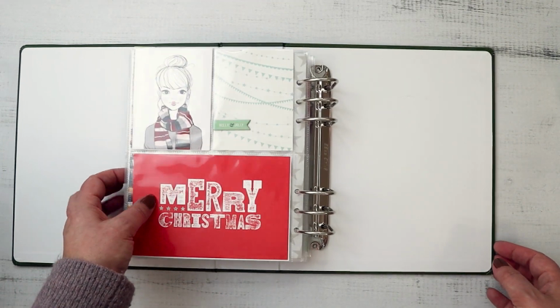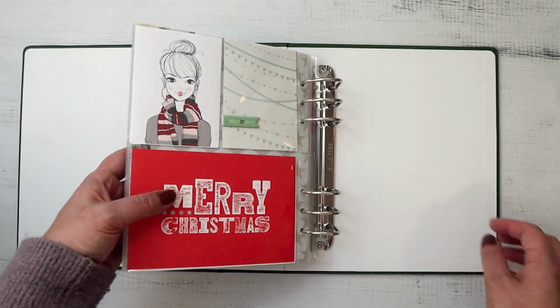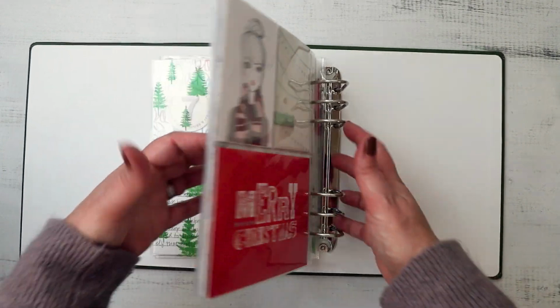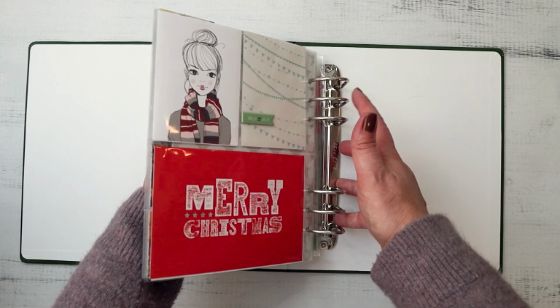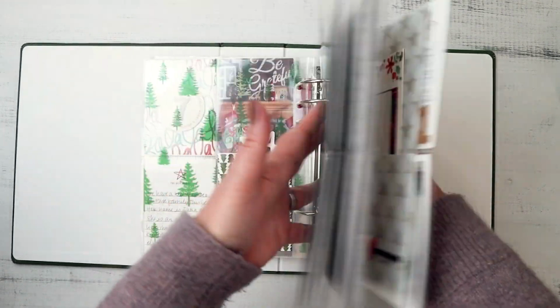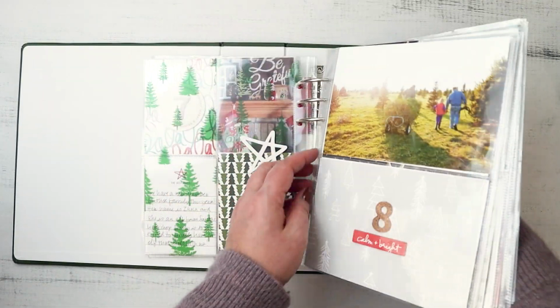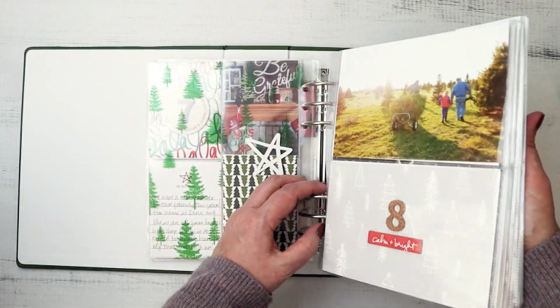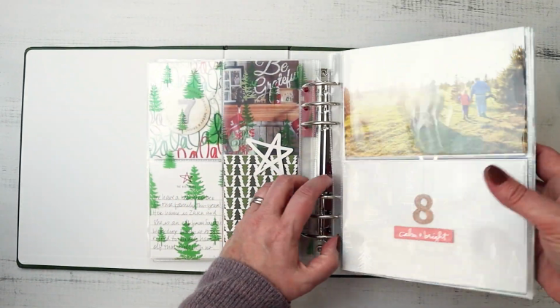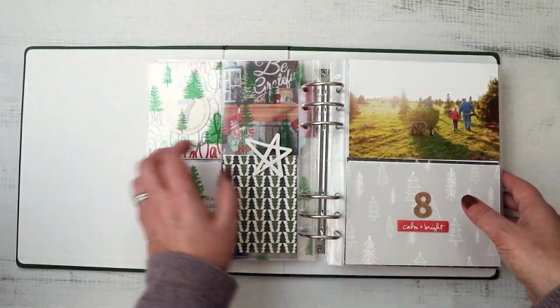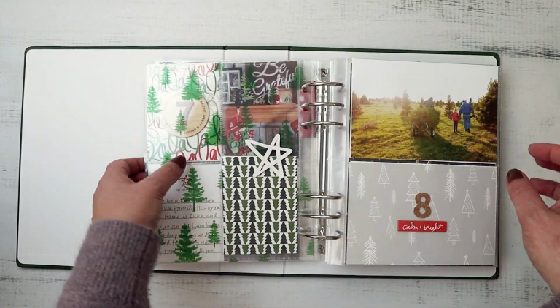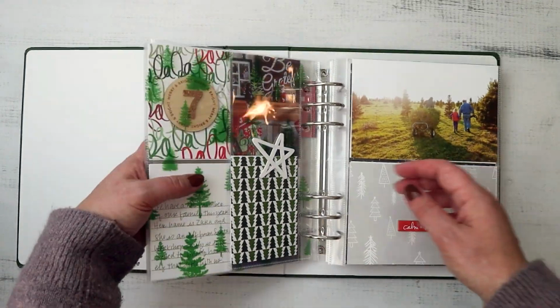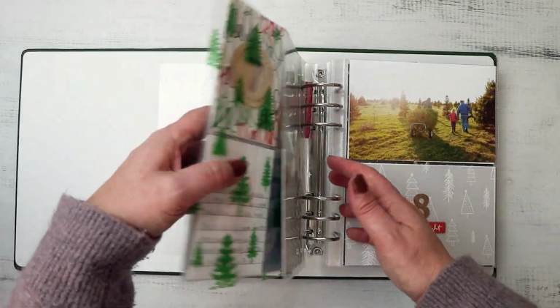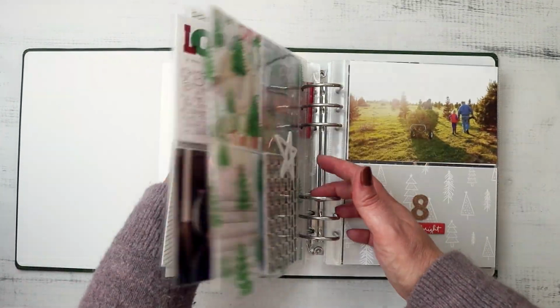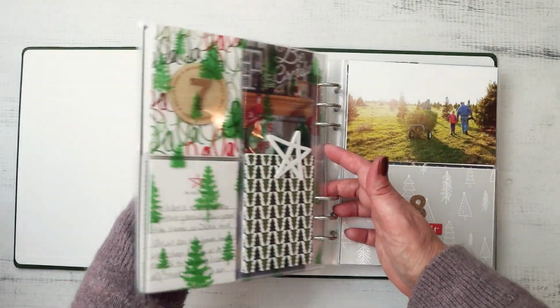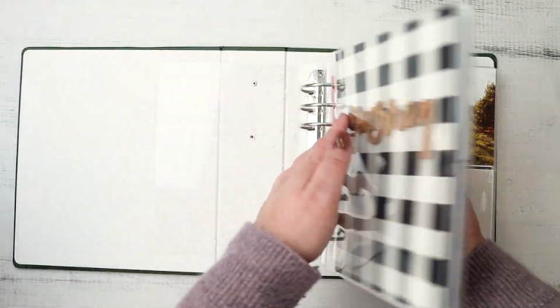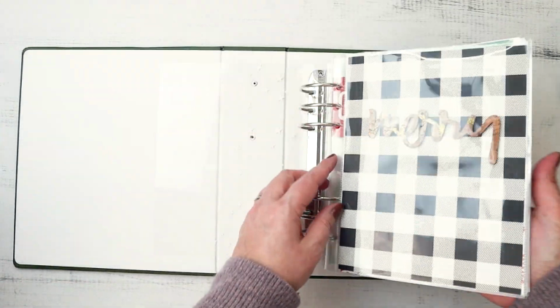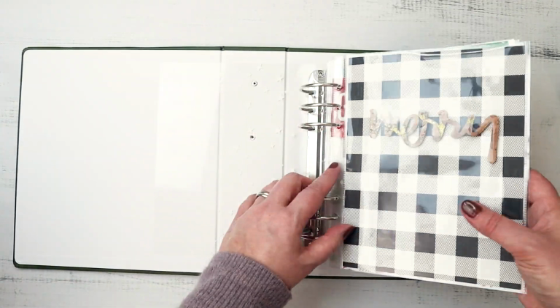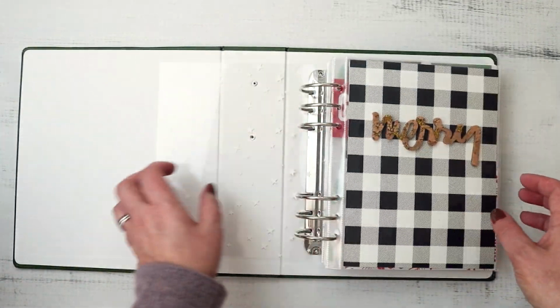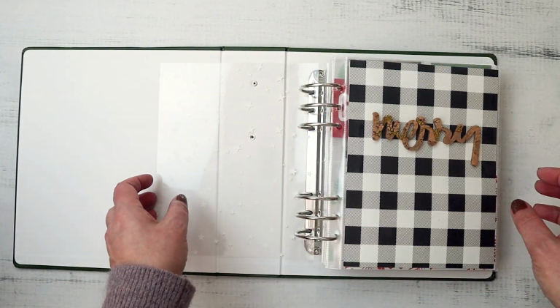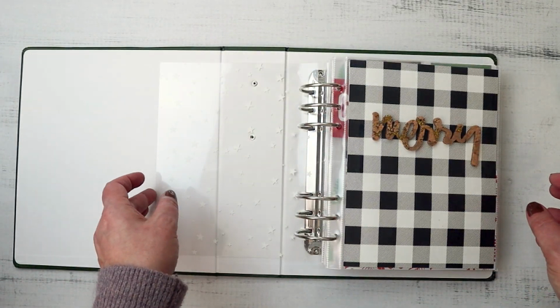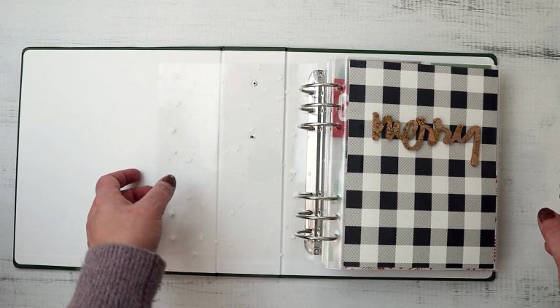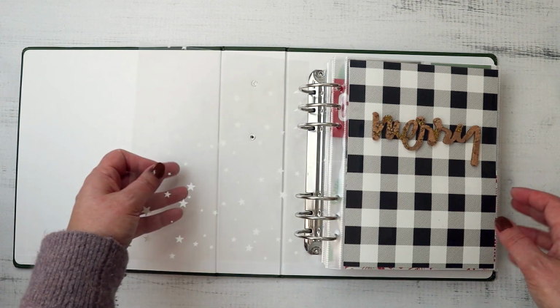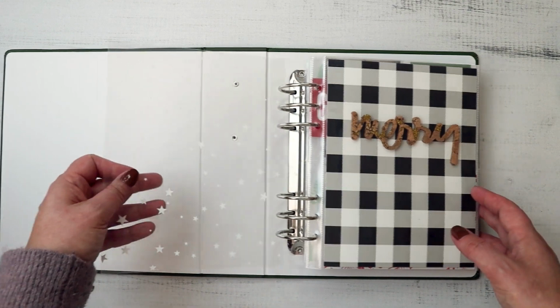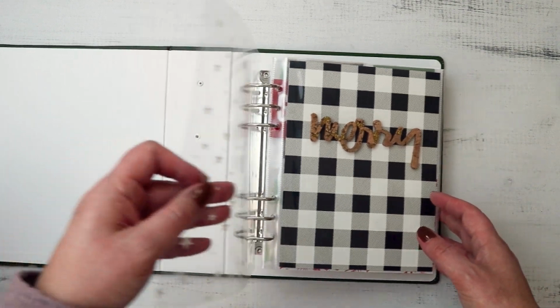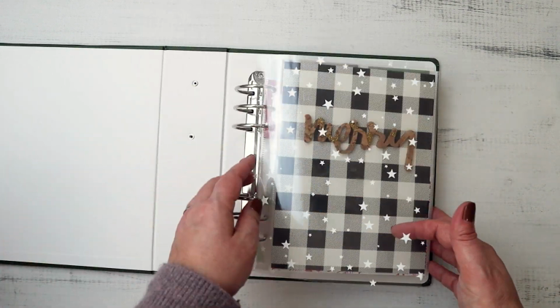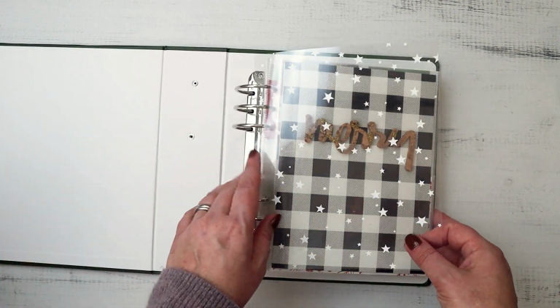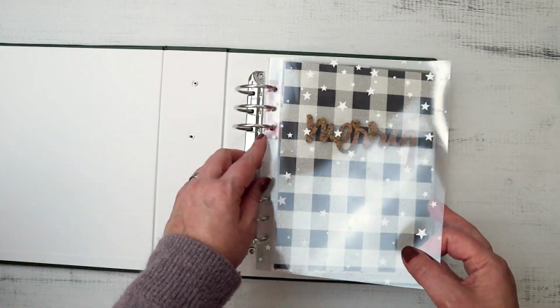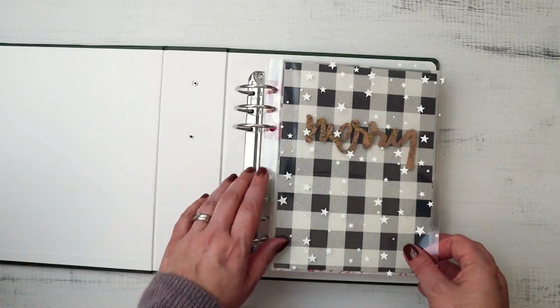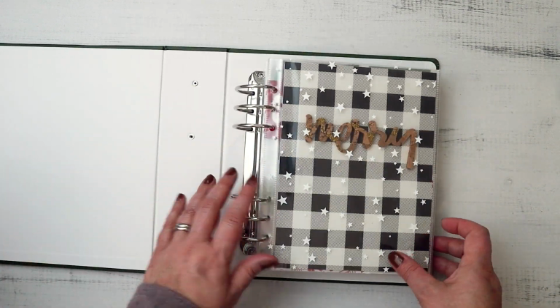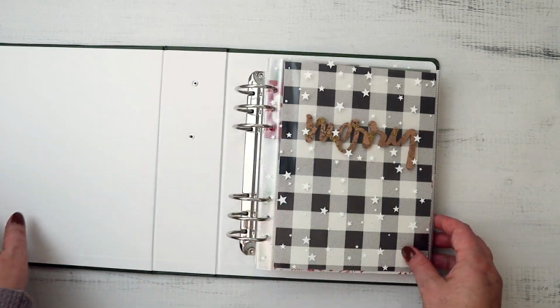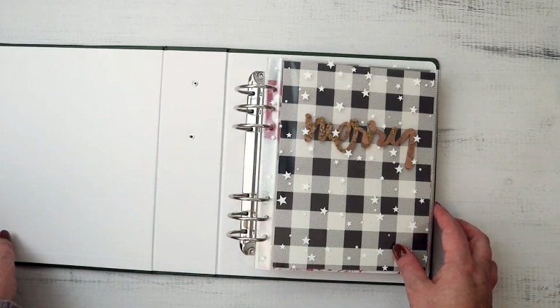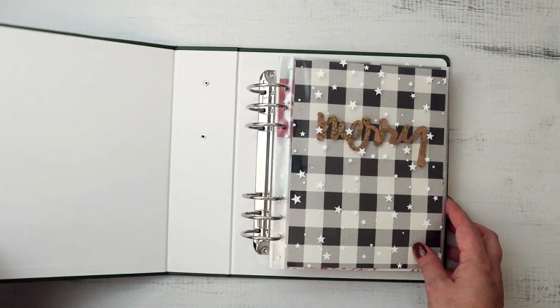This is such a fun one. And I'm actually curious to maybe try a more basic inside-the-pocket approach again in the future.